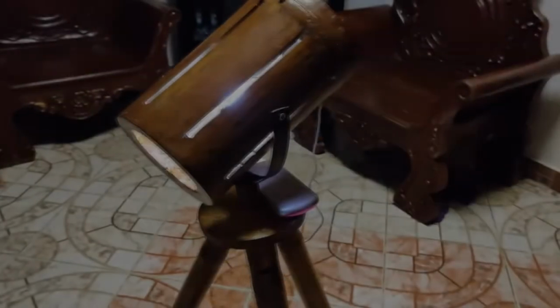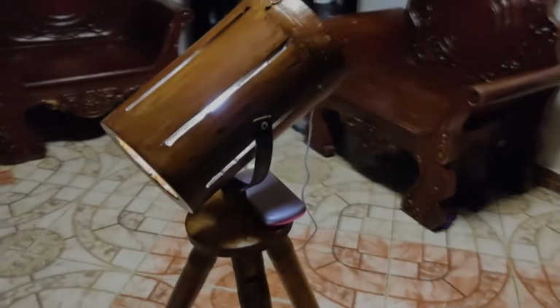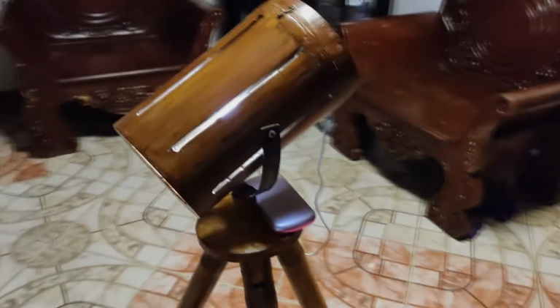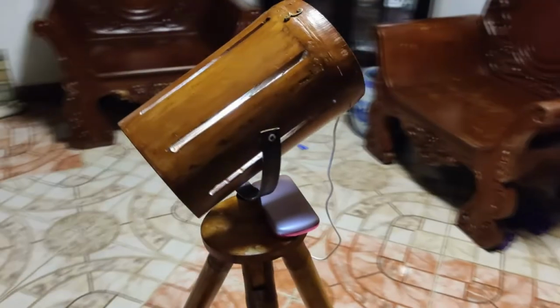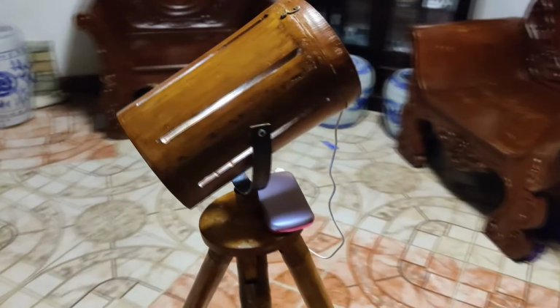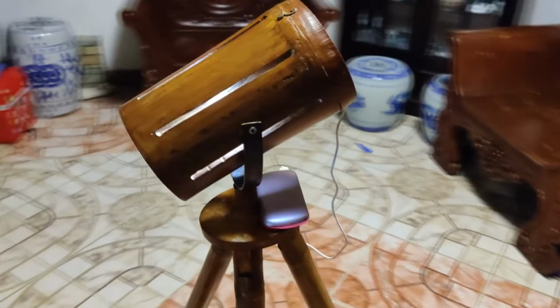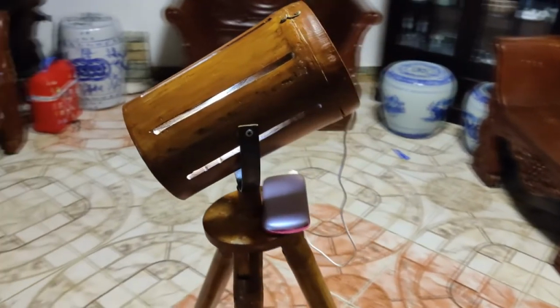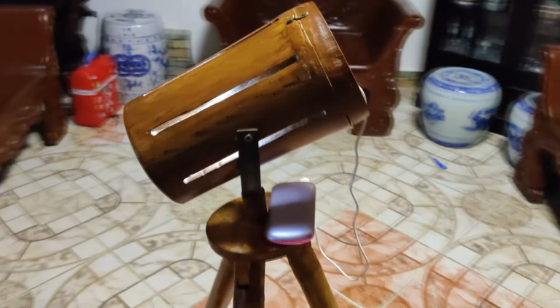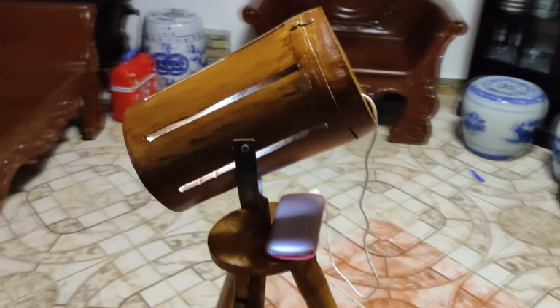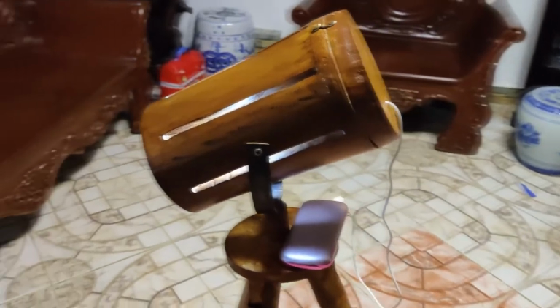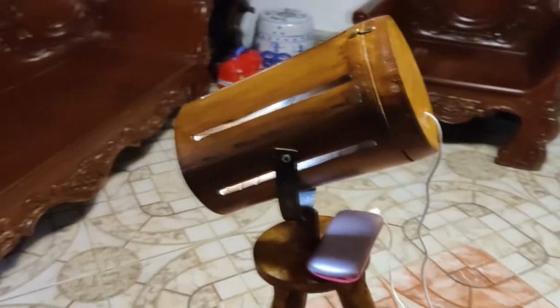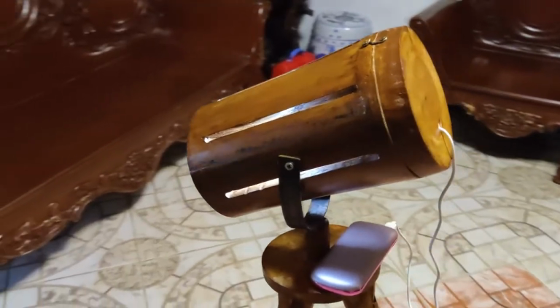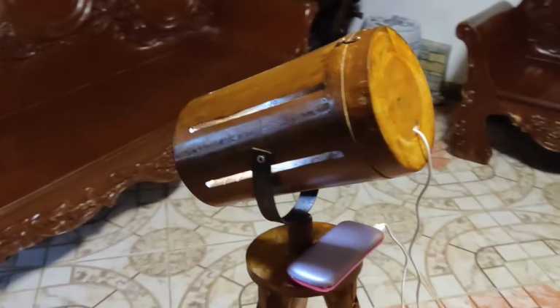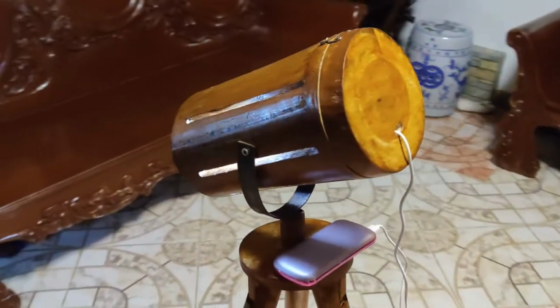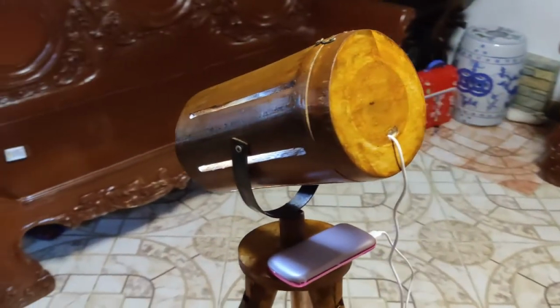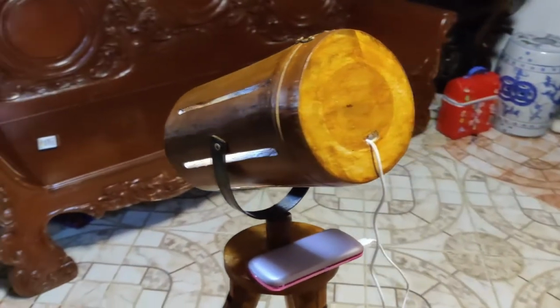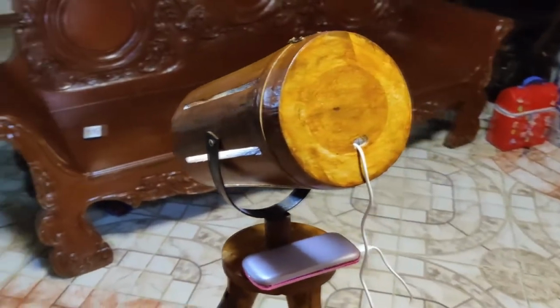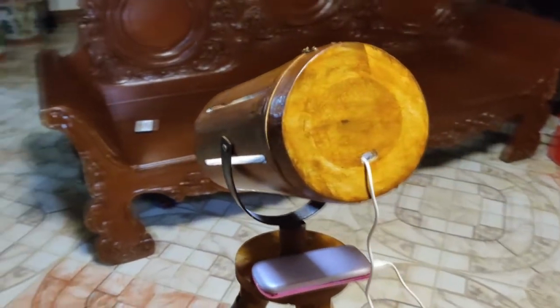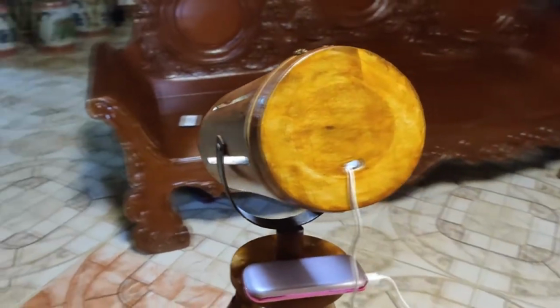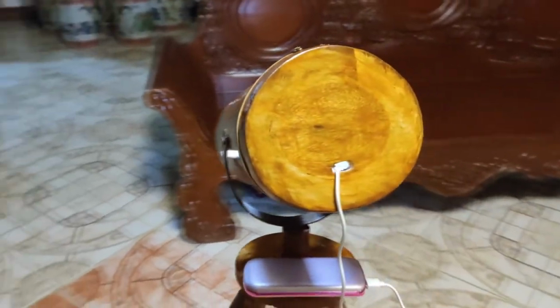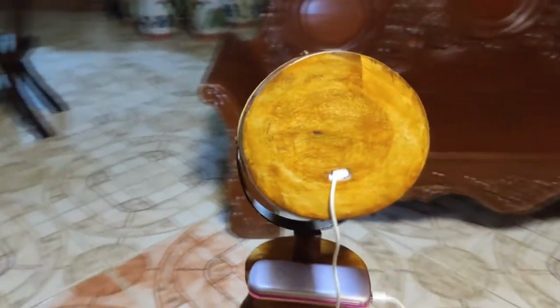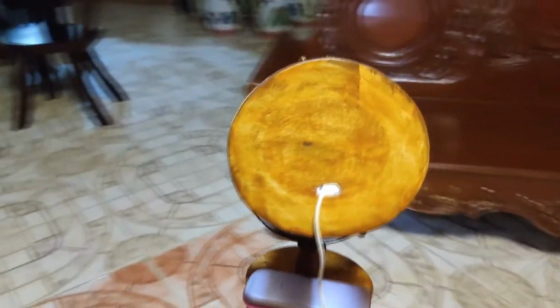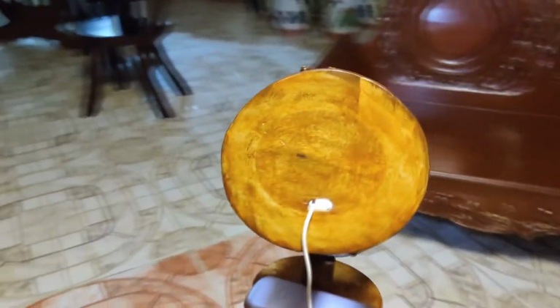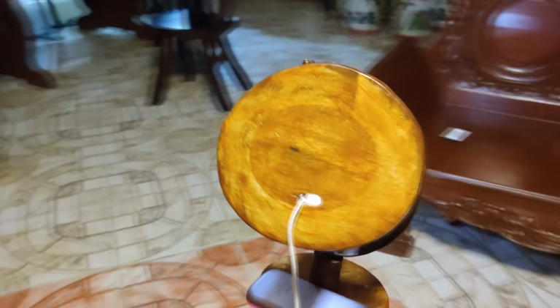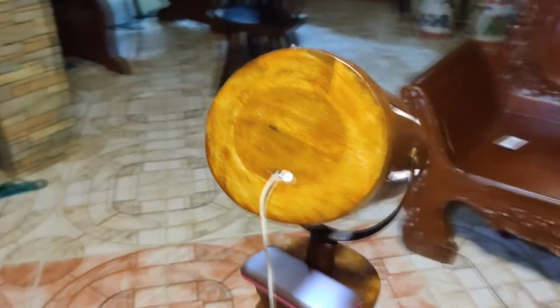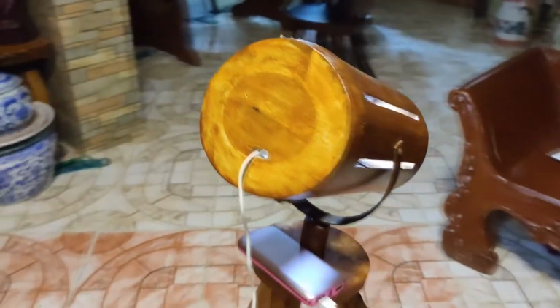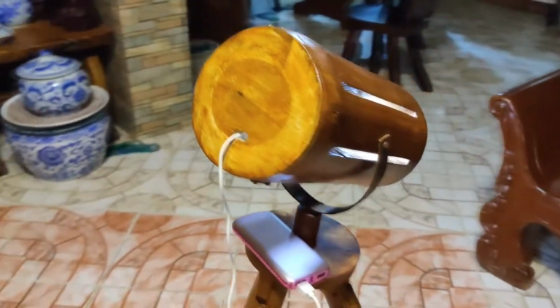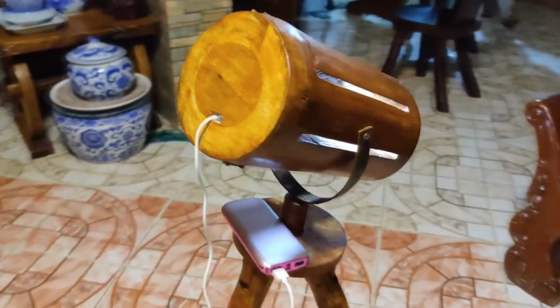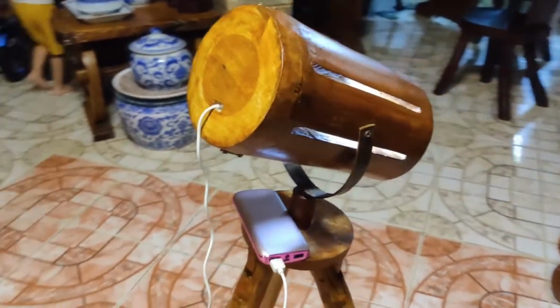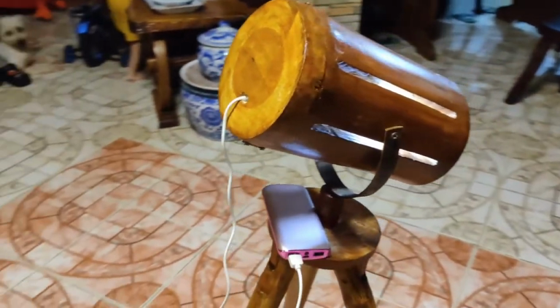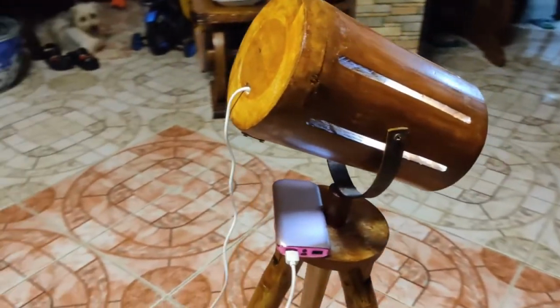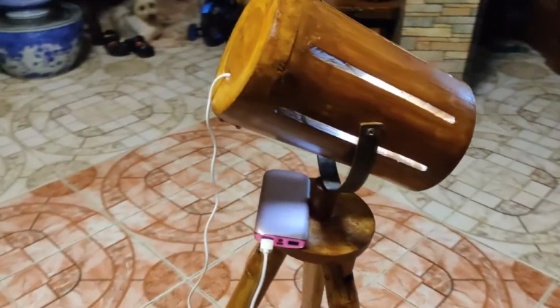LED lights aren't the same as smart bulbs. They don't just sit in a socket and light up a room like a standard bulb — they are capable of so much more.